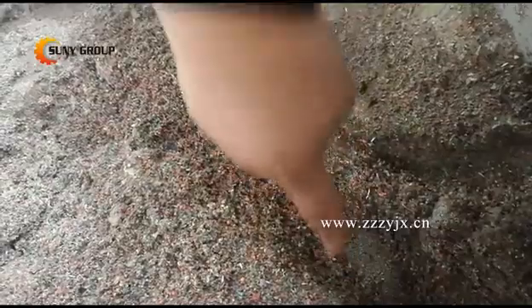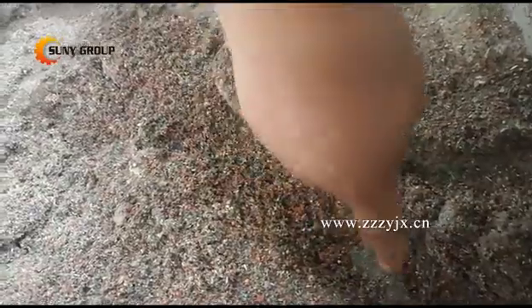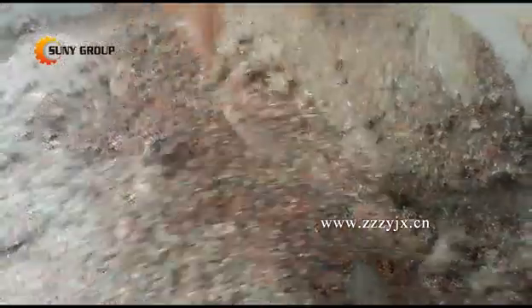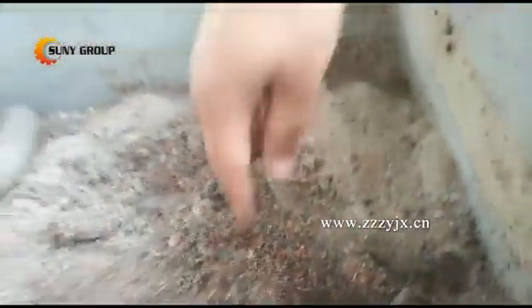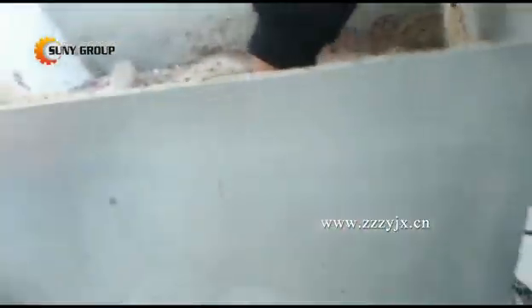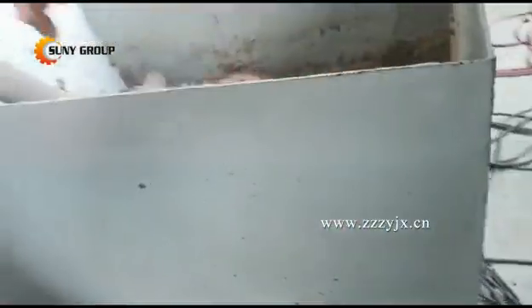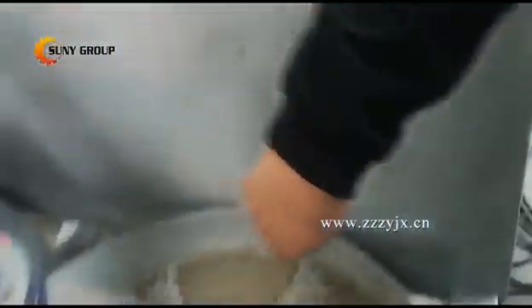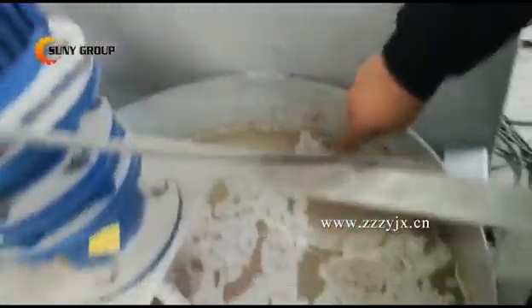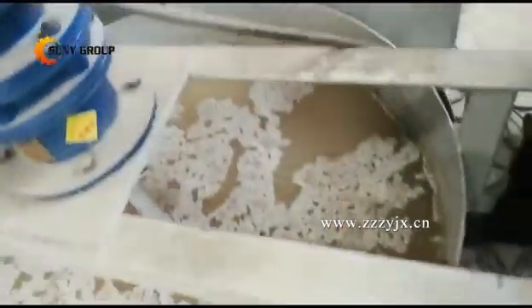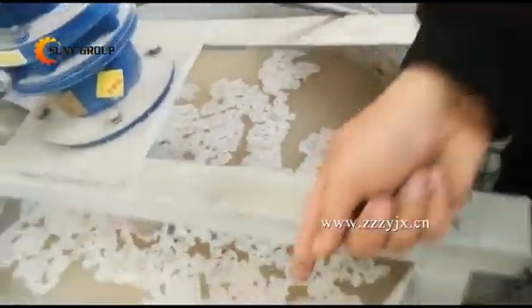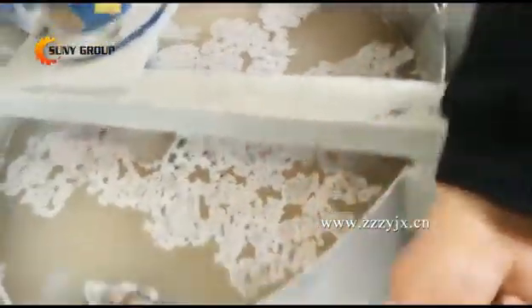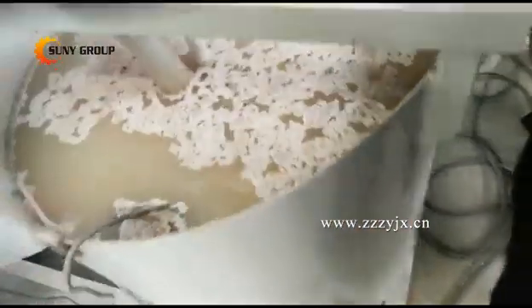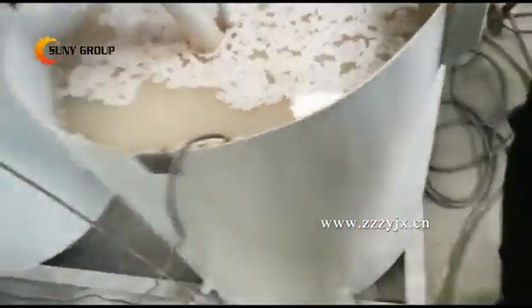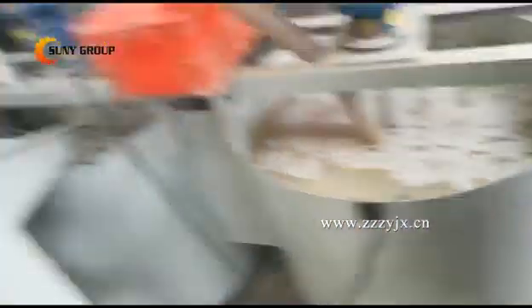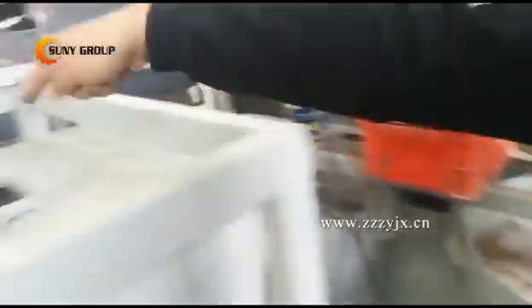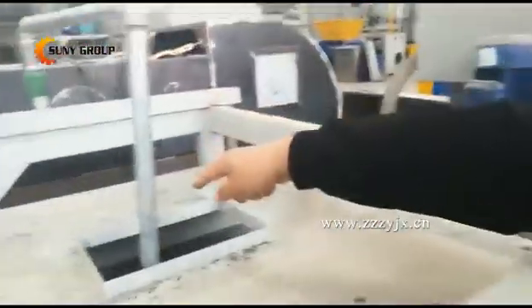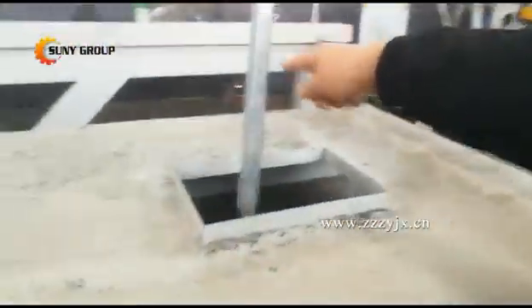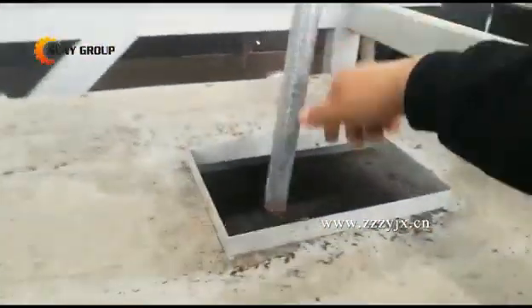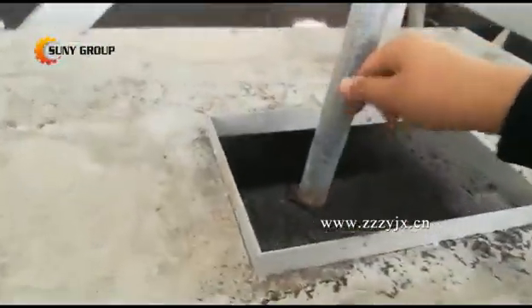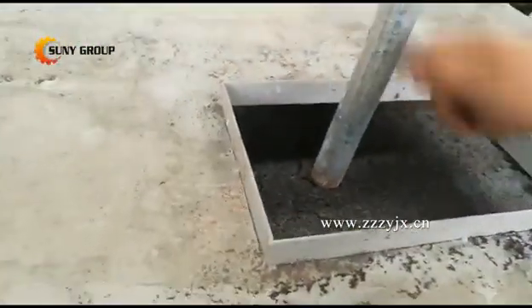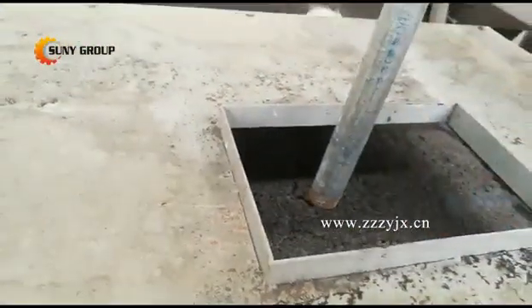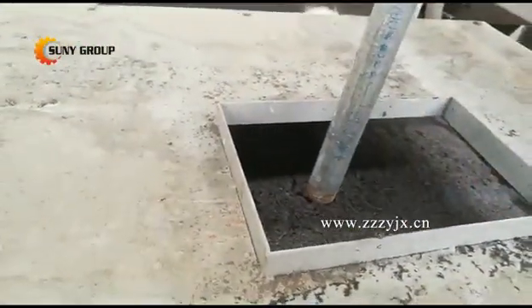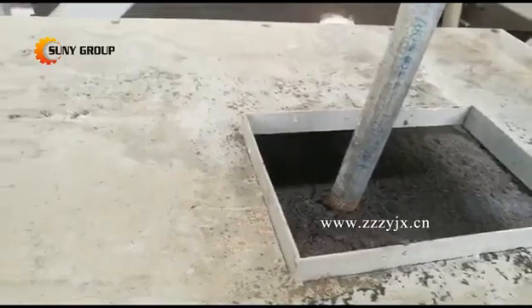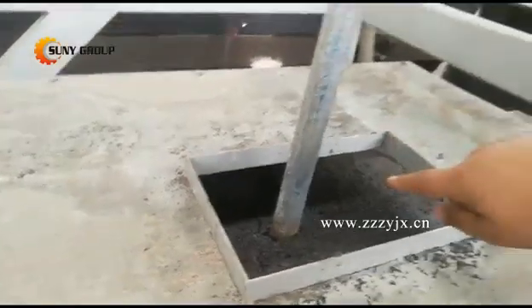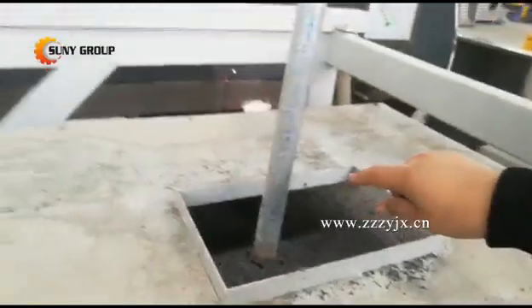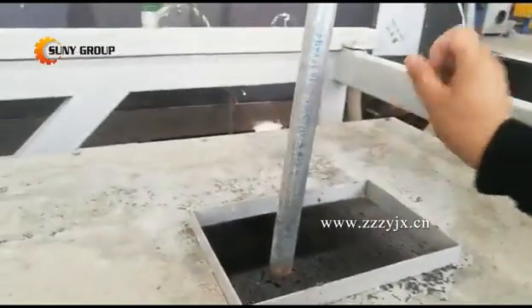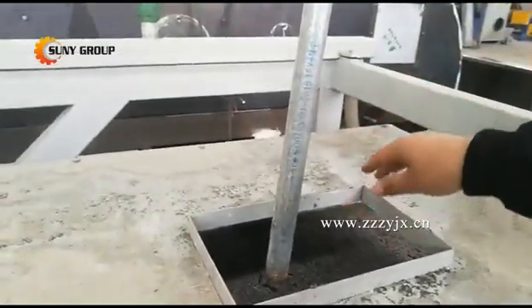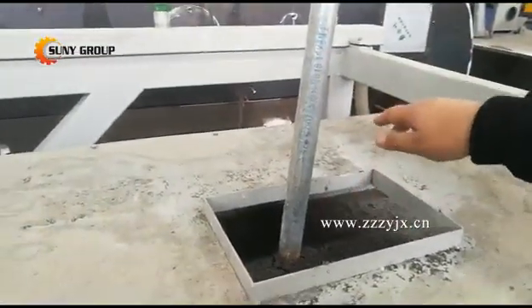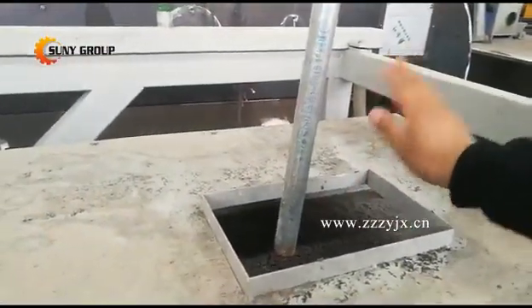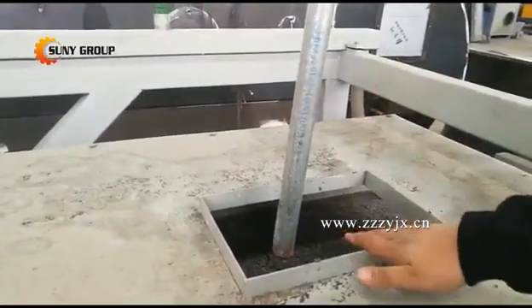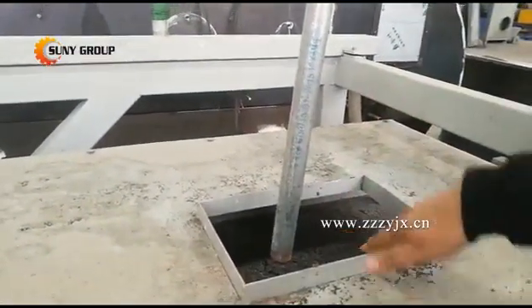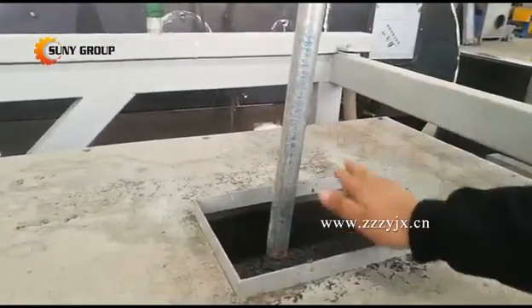The water will come through here, and use the pump to pump it to this edge. It will be a circle — the water always circulates. This is how the water separation works.